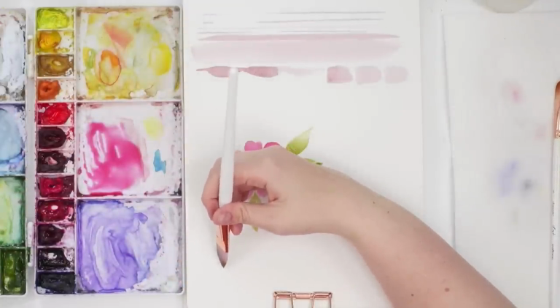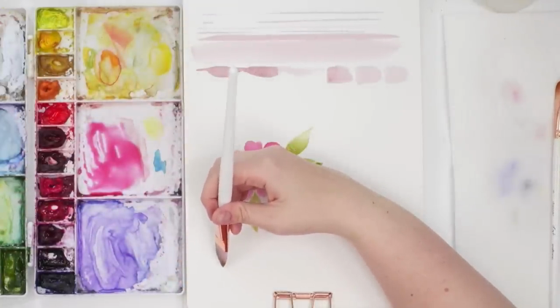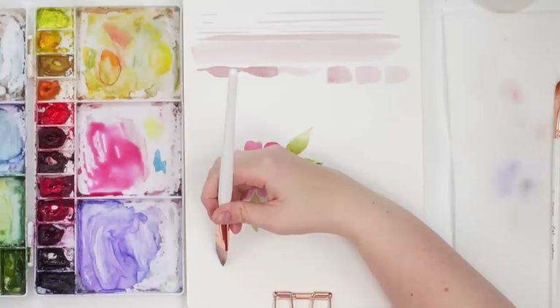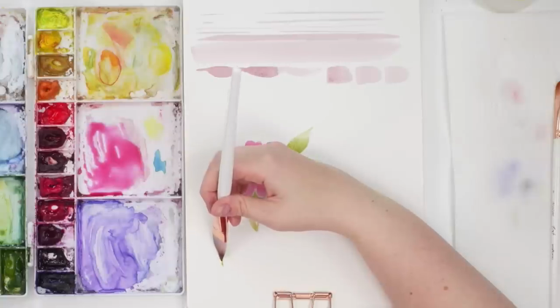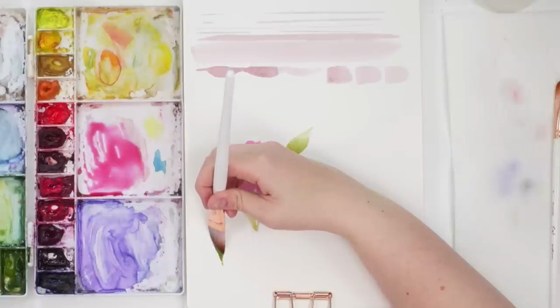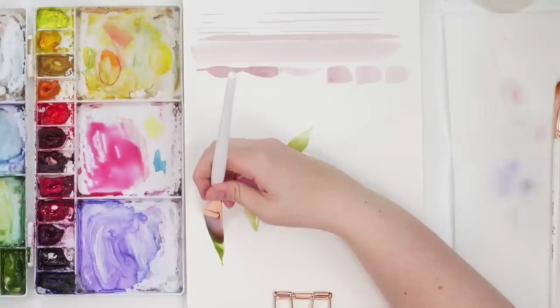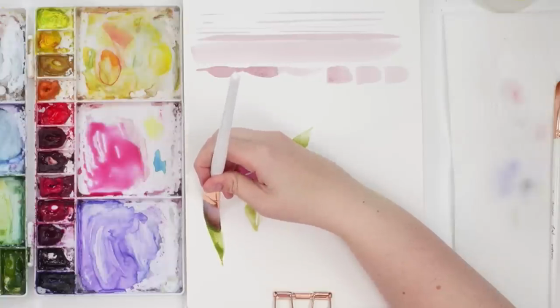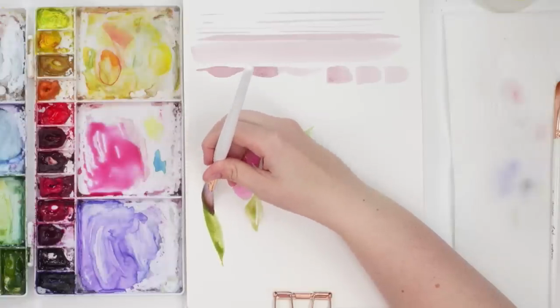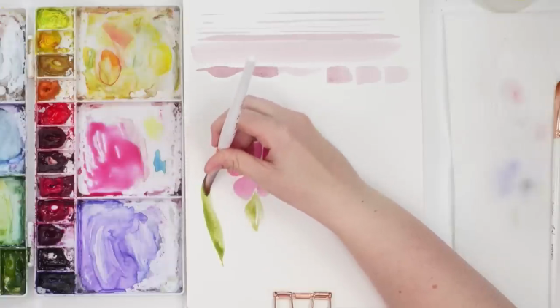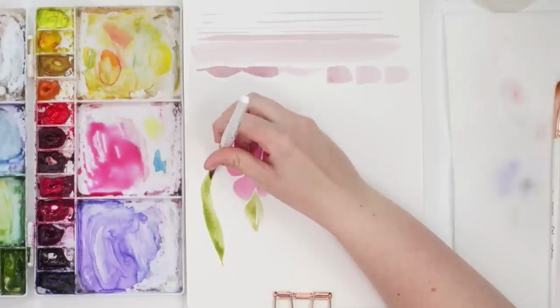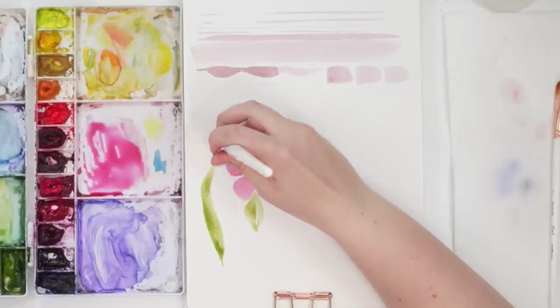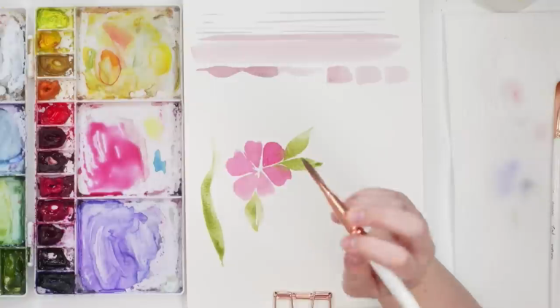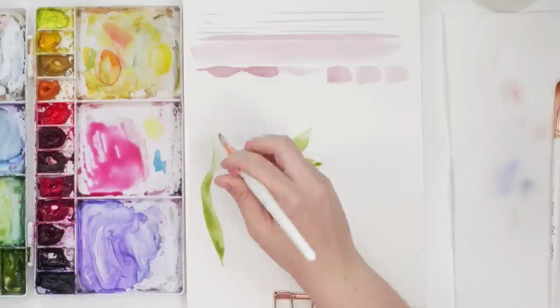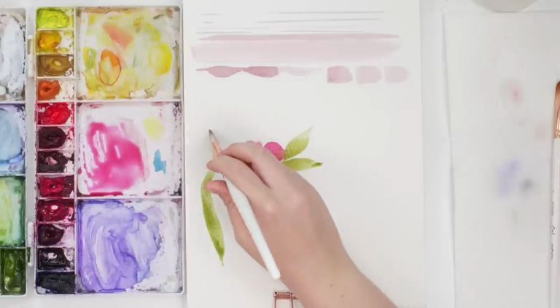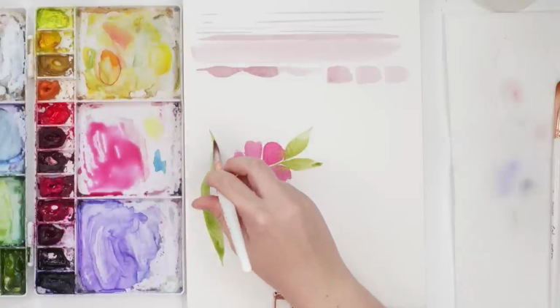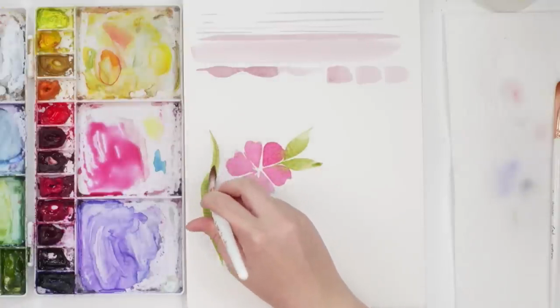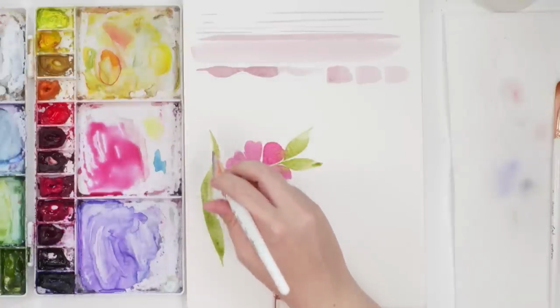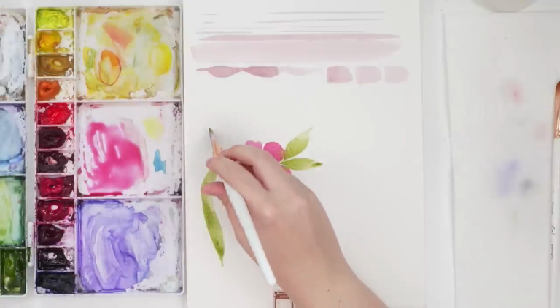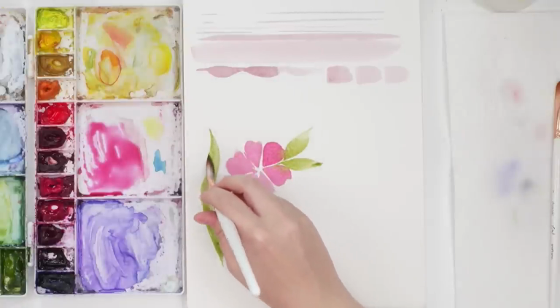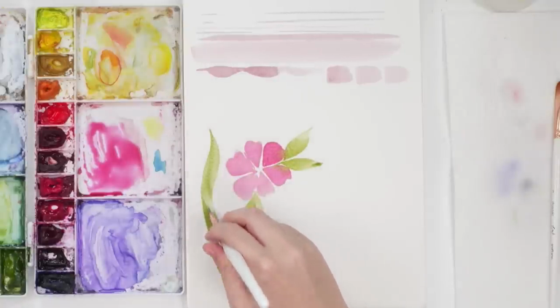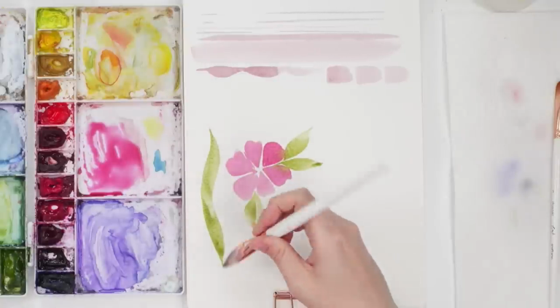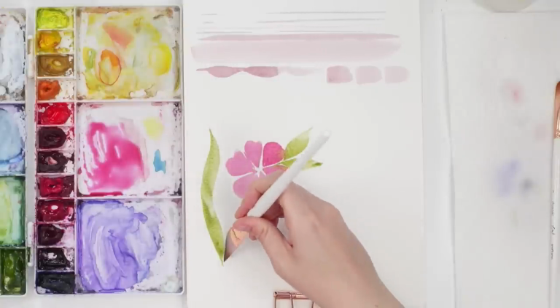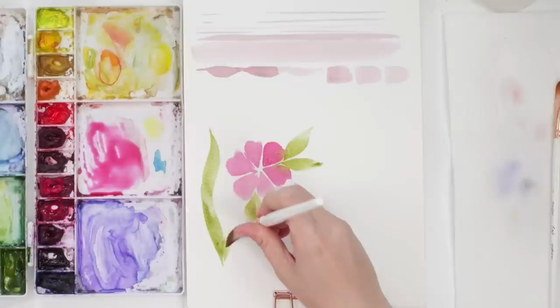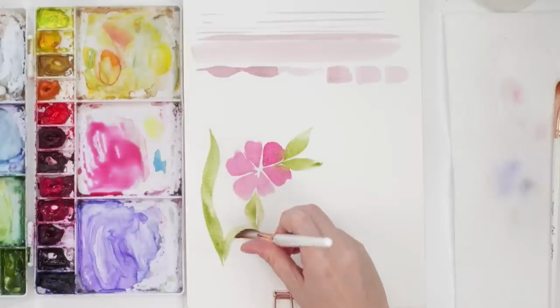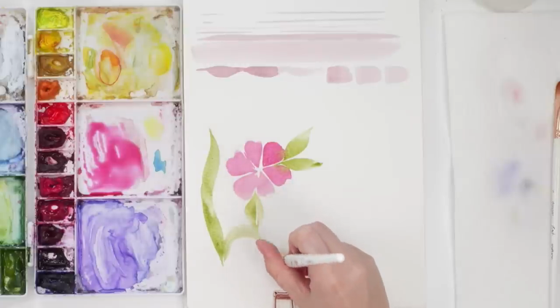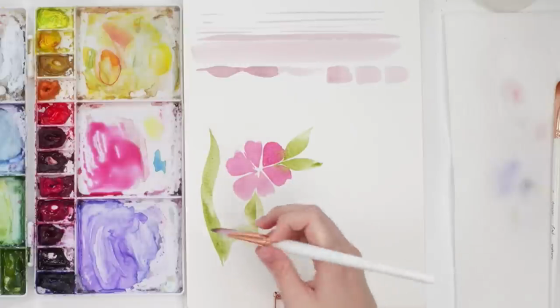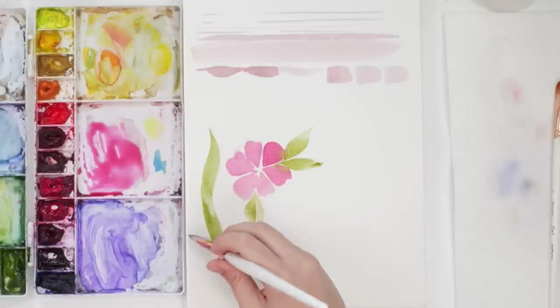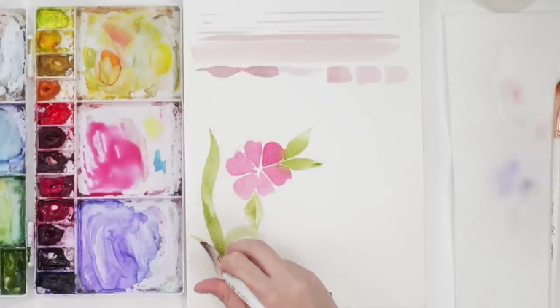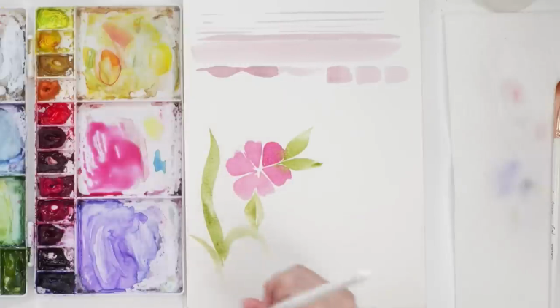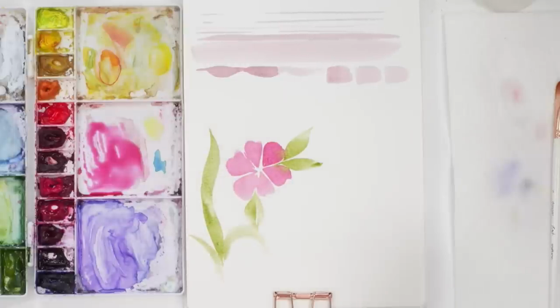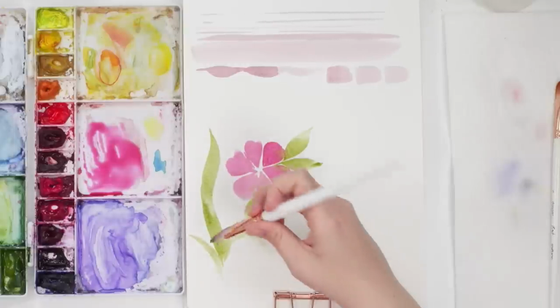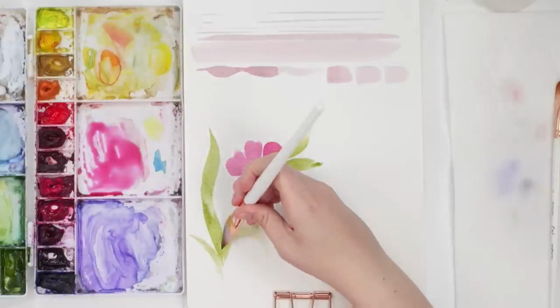You could do a tulip leaf — just light pressure, heavy pressure, drag it out, twist it a little bit, and you get these nice fun long leaves. They're just a lot of fun to use. You can have them curve and you're just twisting that brush.